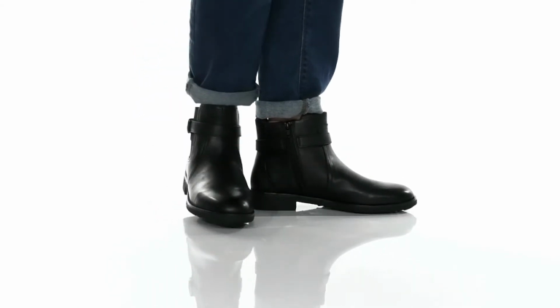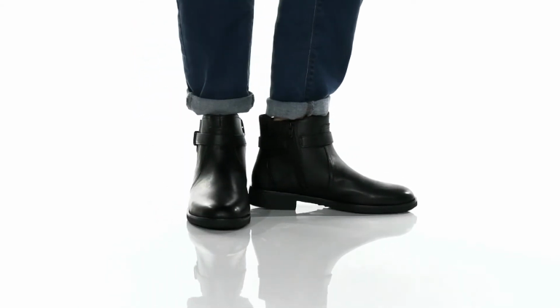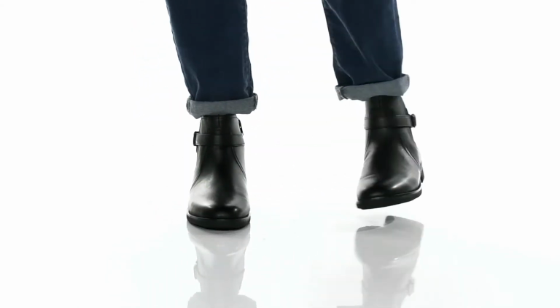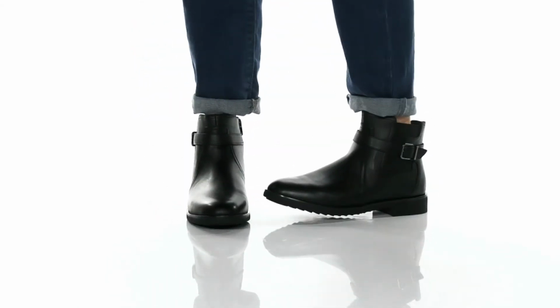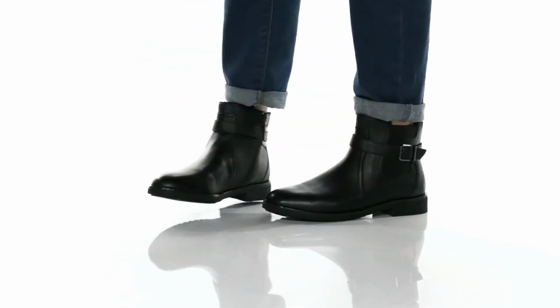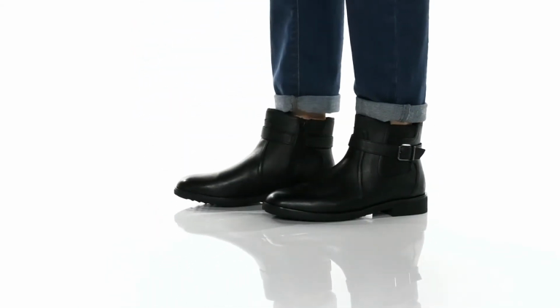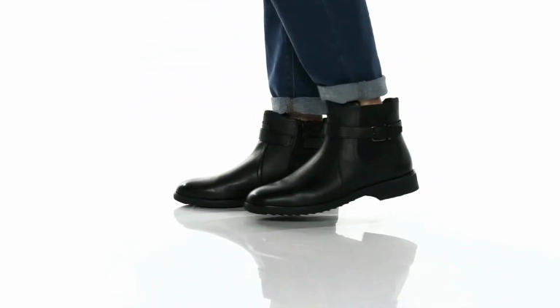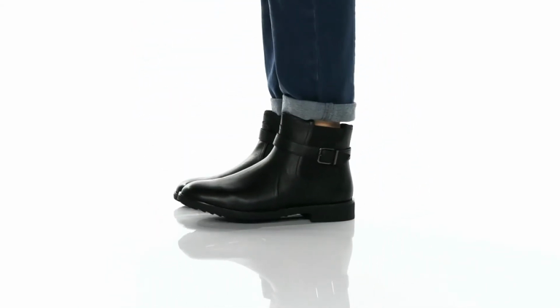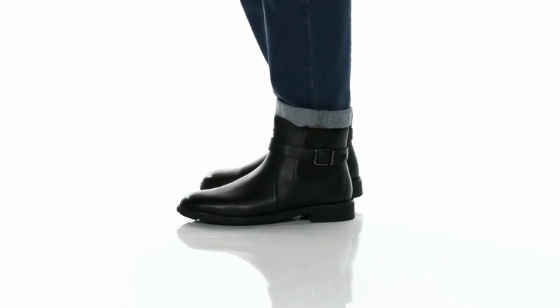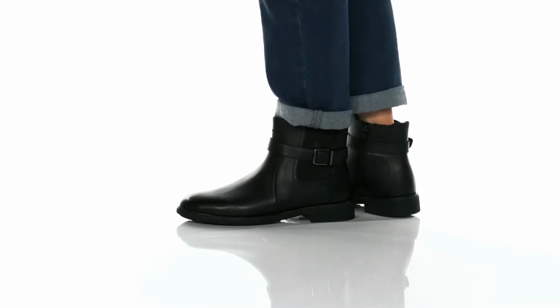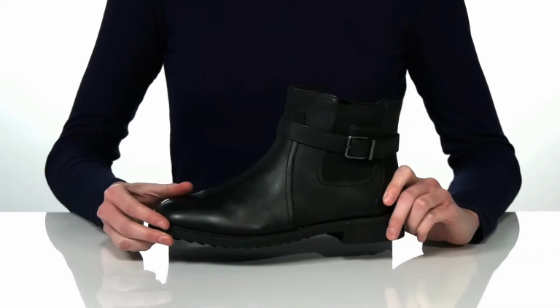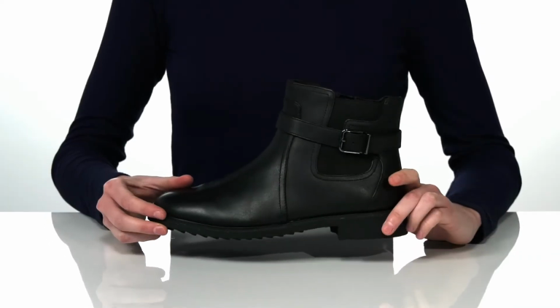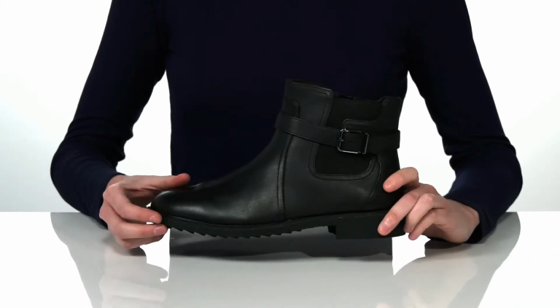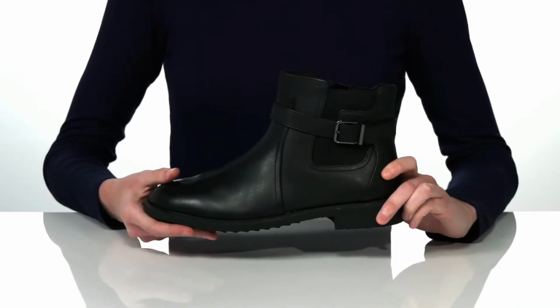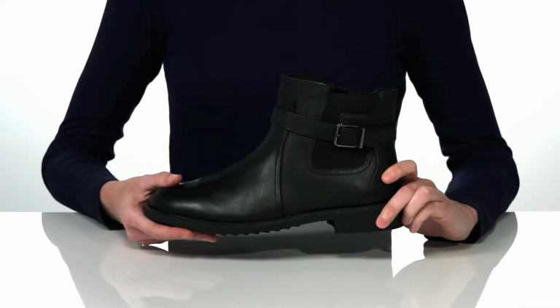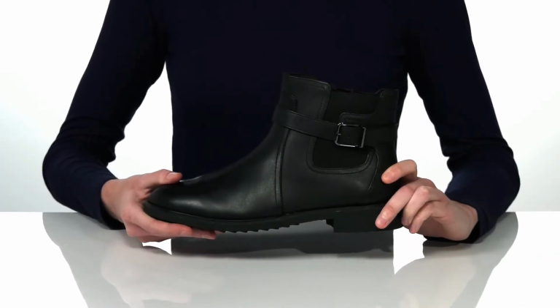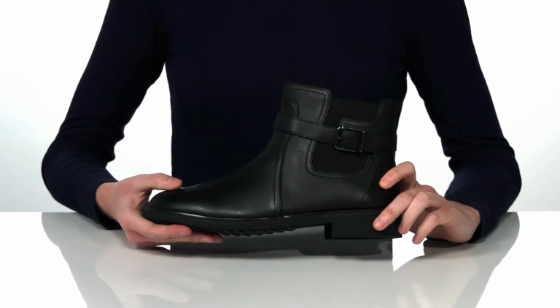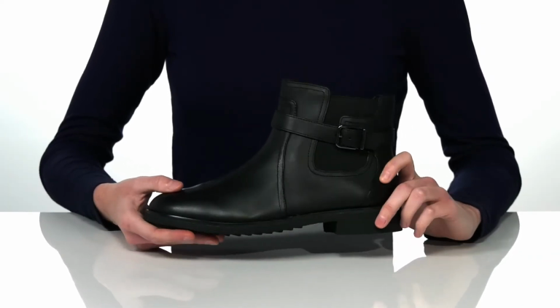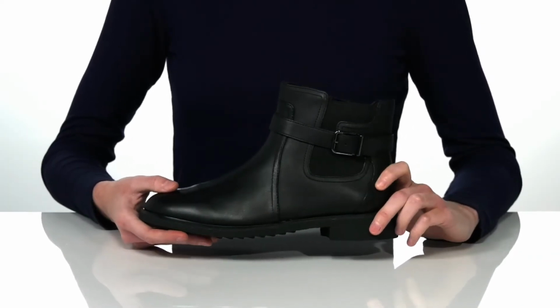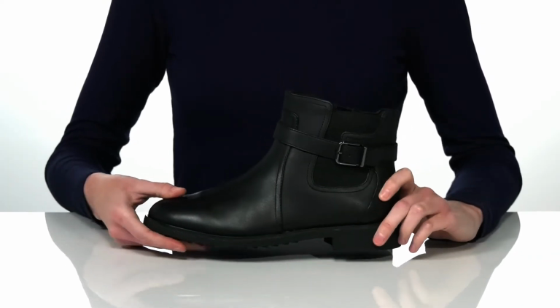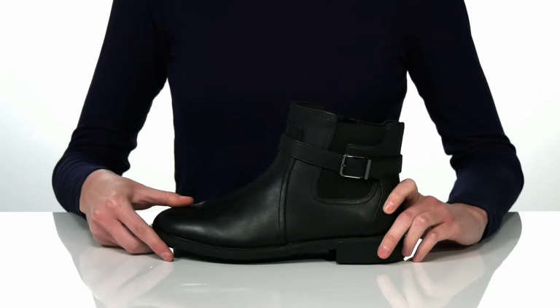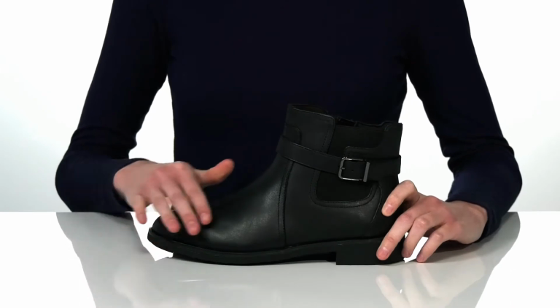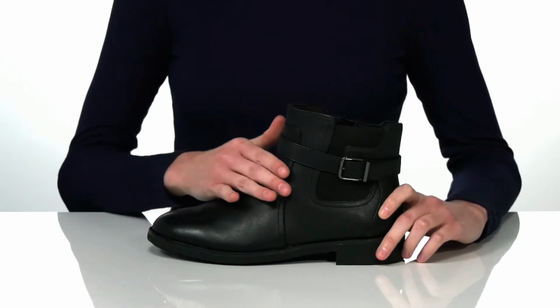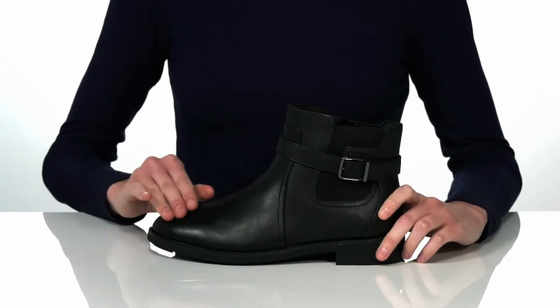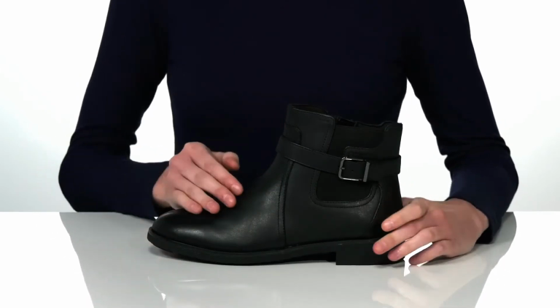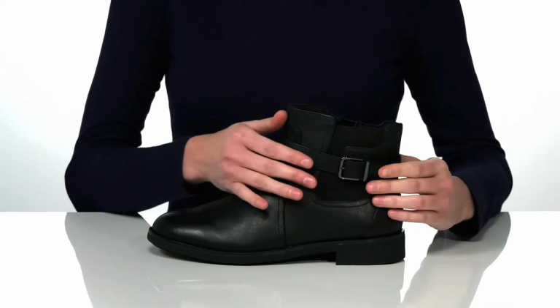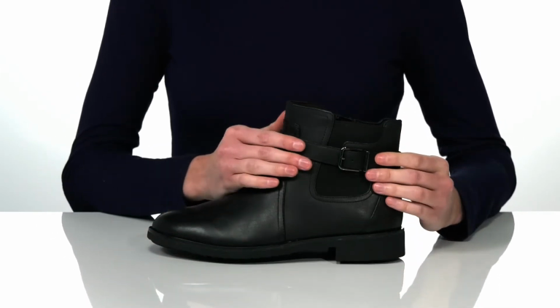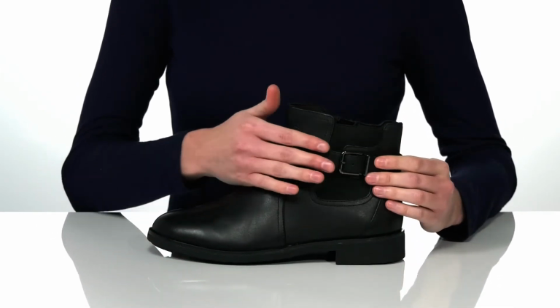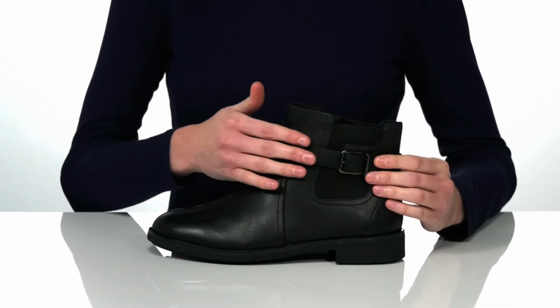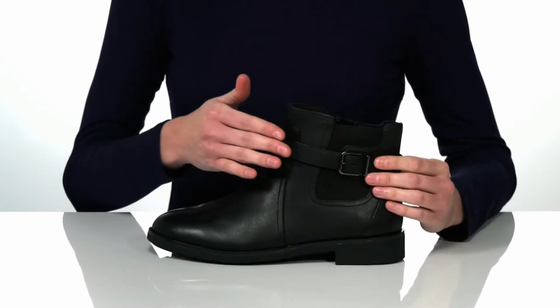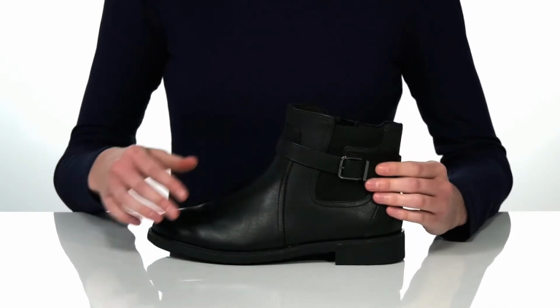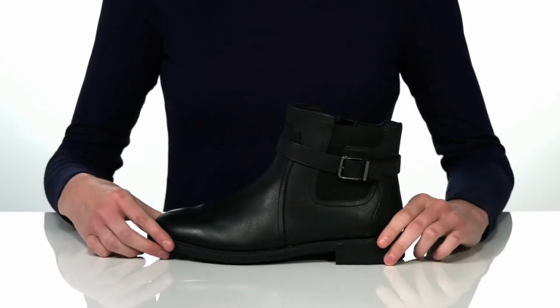This is a great staple style to have in your wardrobe this season. They have an ankle booty design that makes them really versatile, with a somewhat simplistic look featuring a smooth leather upper and decorative buckle and strap that goes around the shaft.